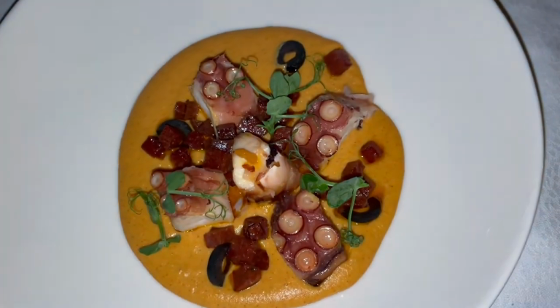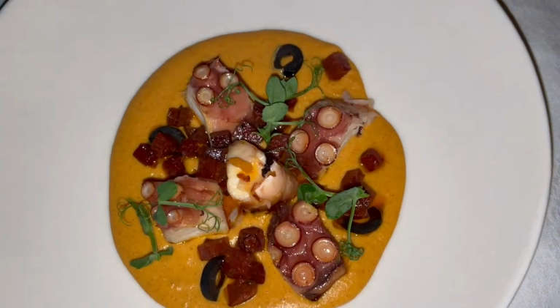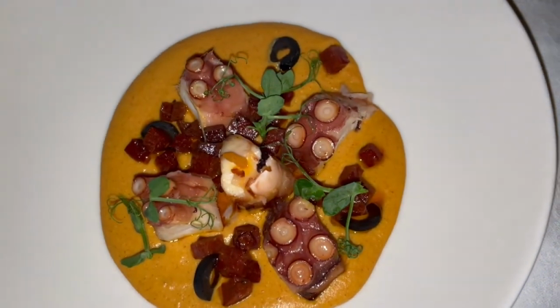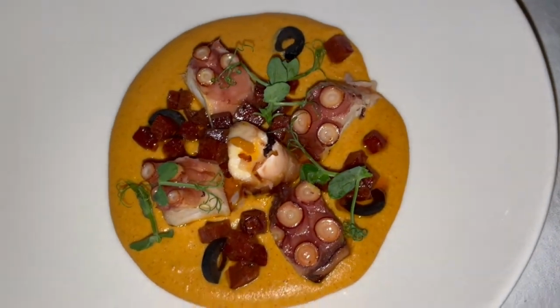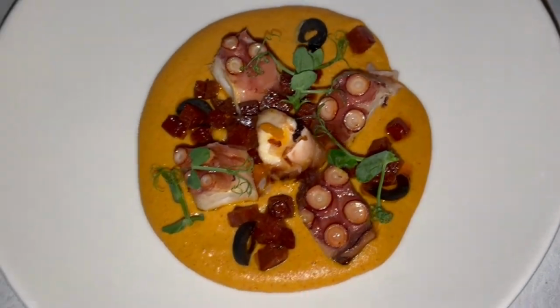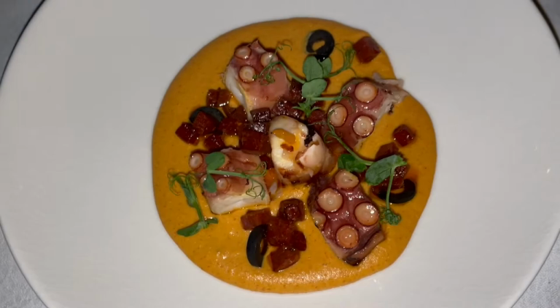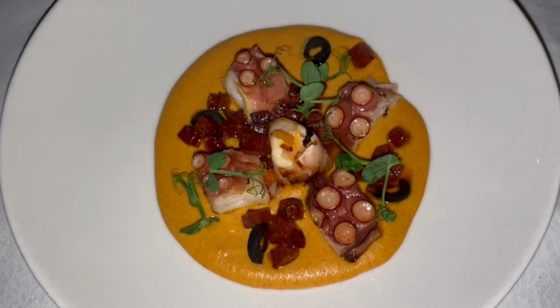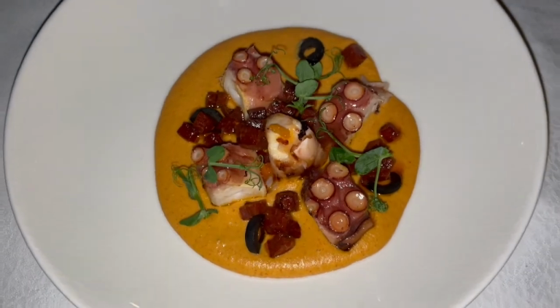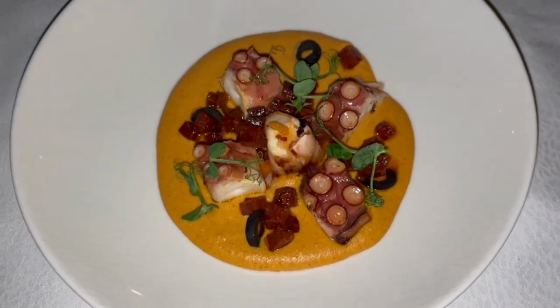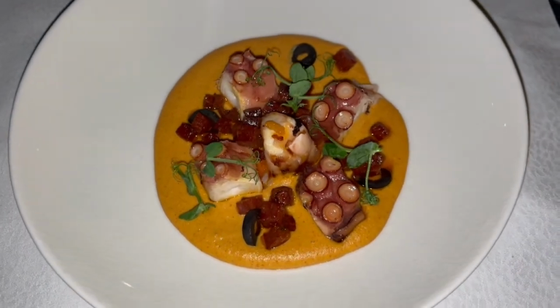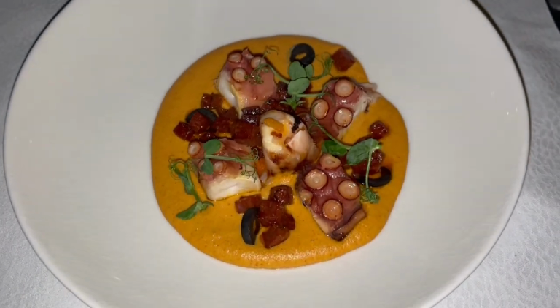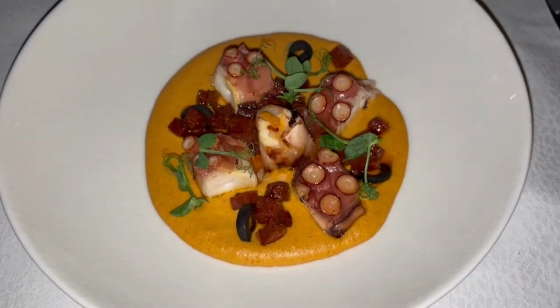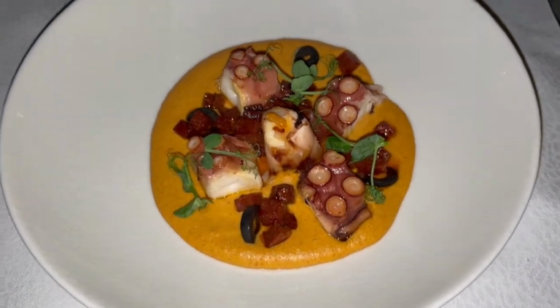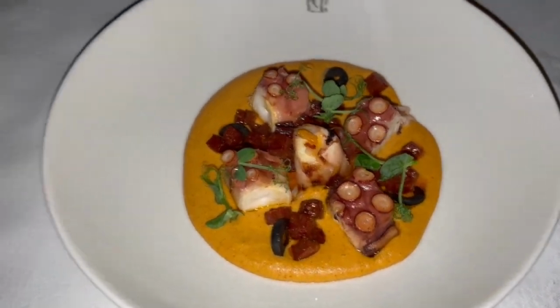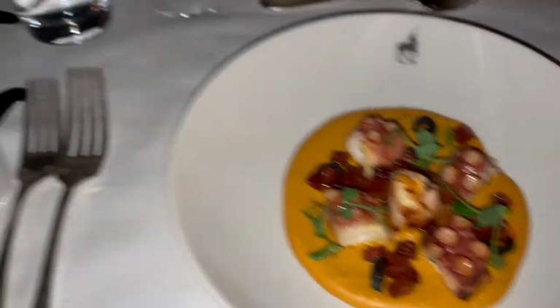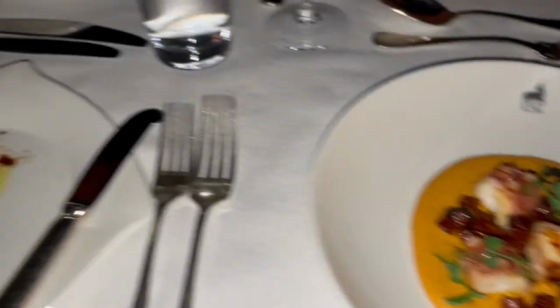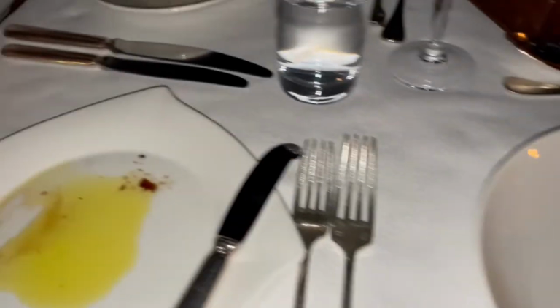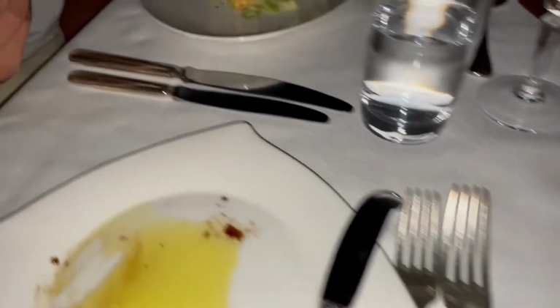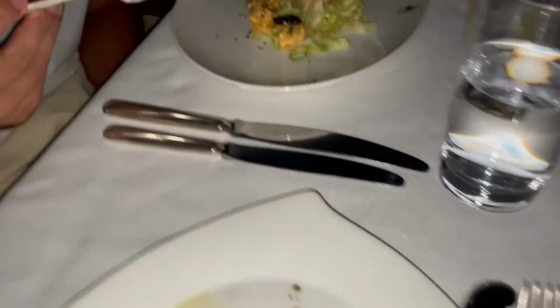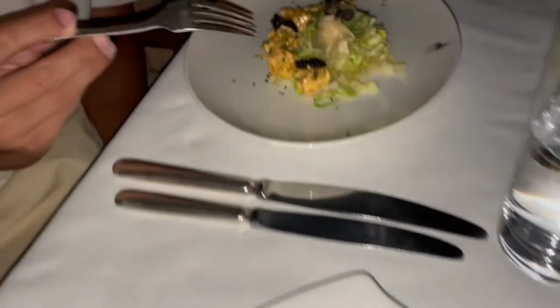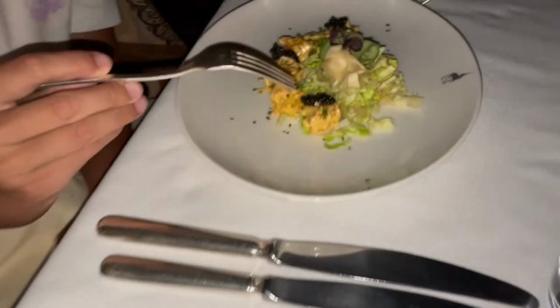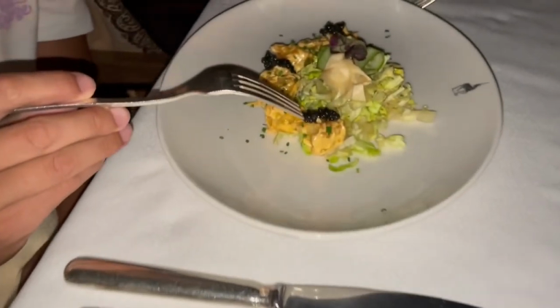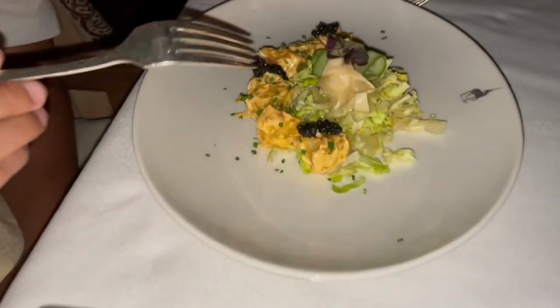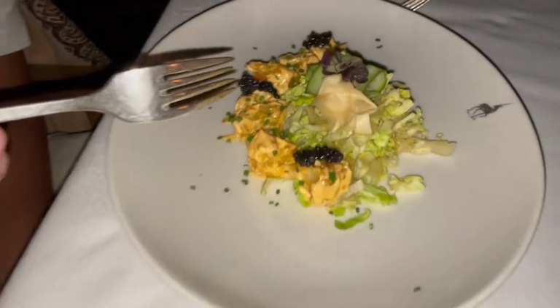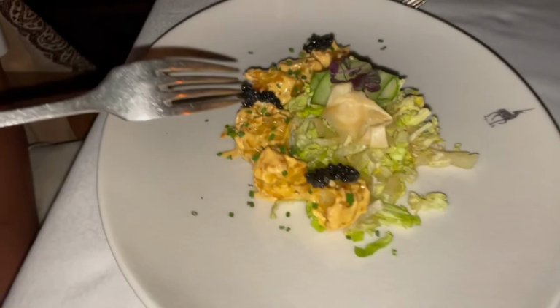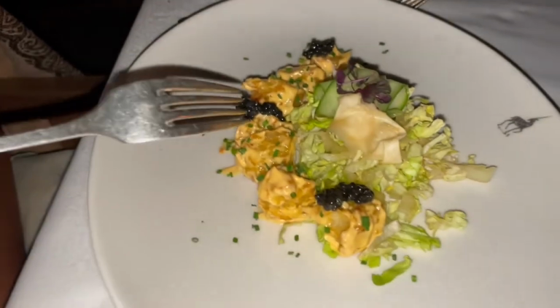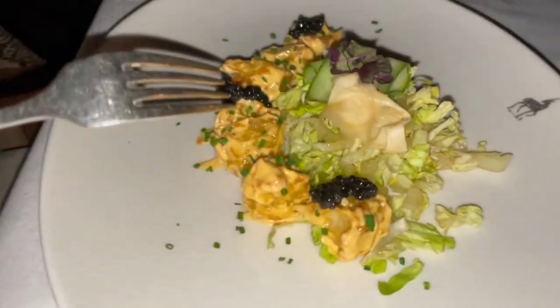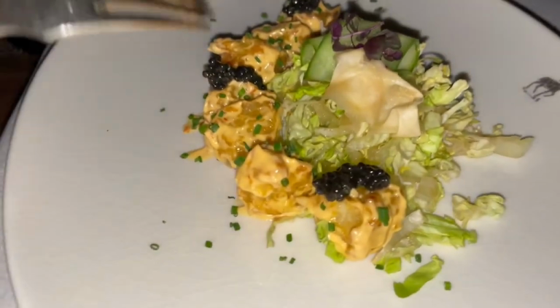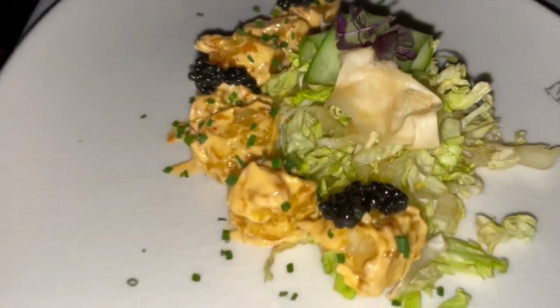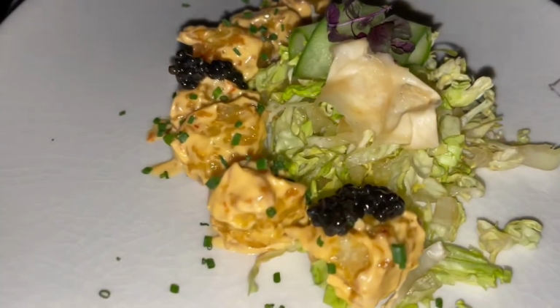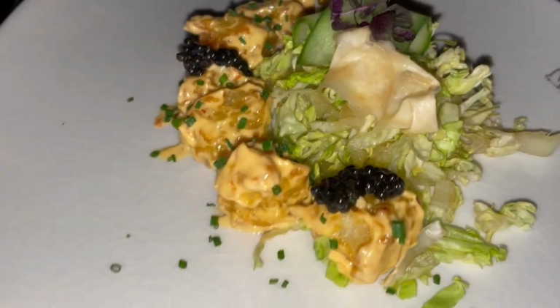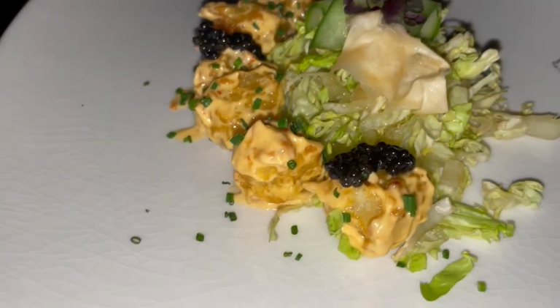This is my octopus — yours actually looks really good. Got some caviar on top of some scallop tempura.